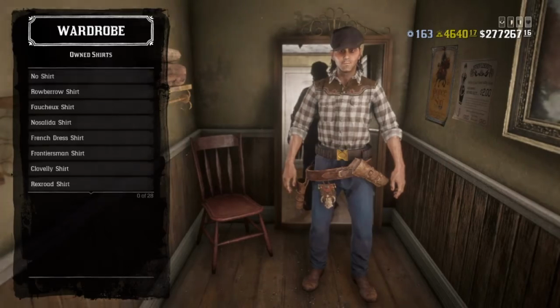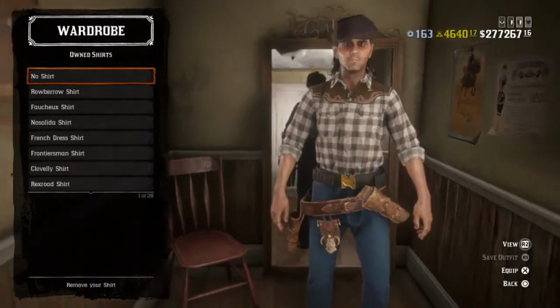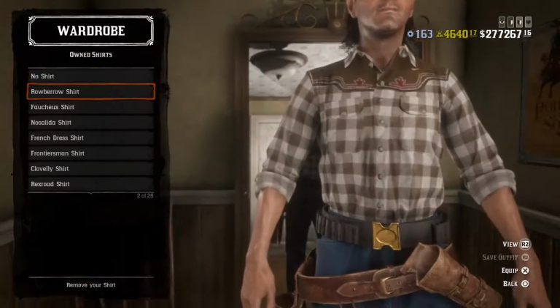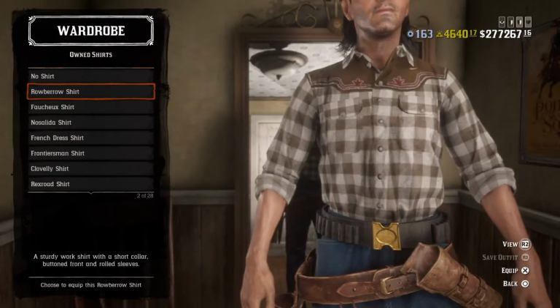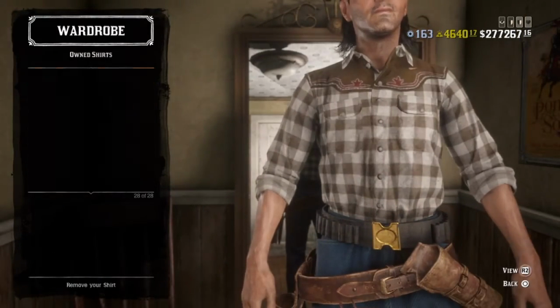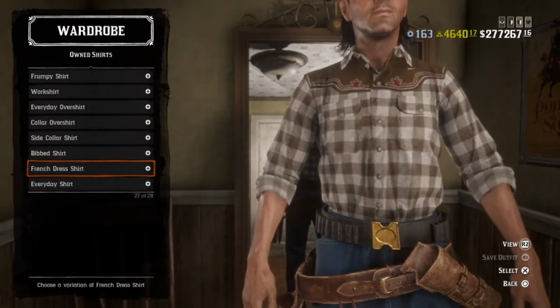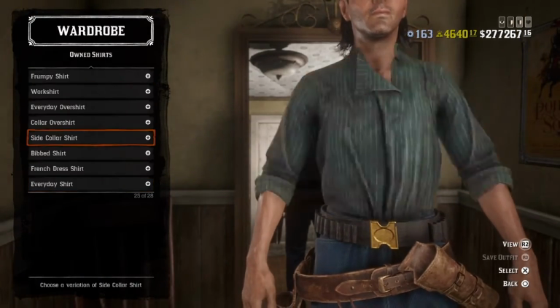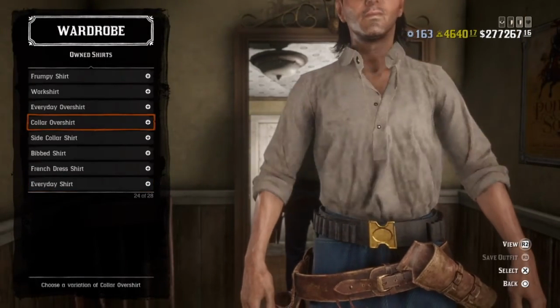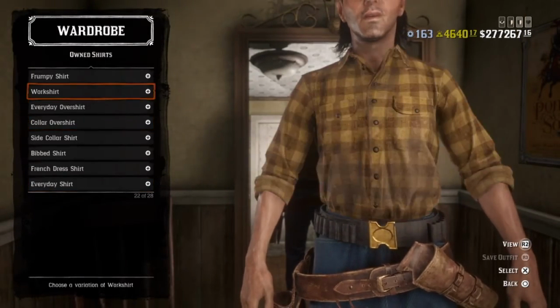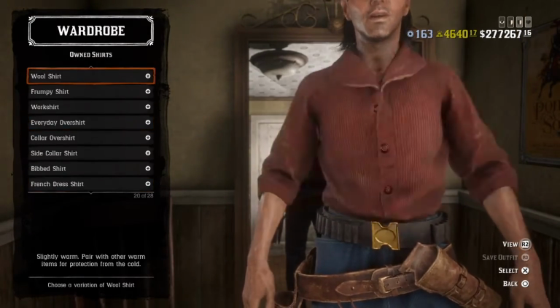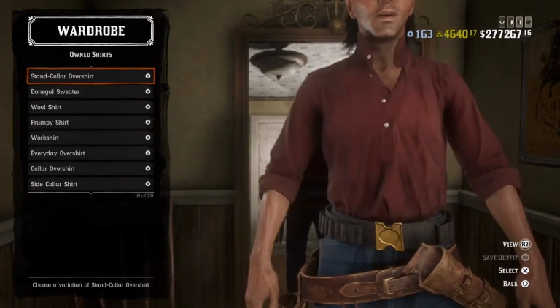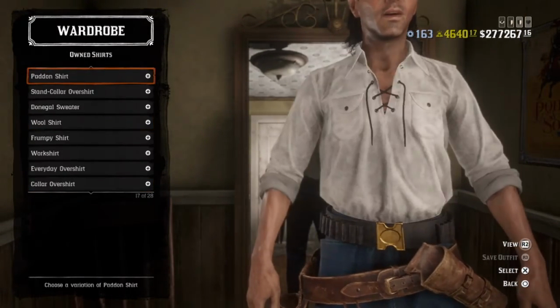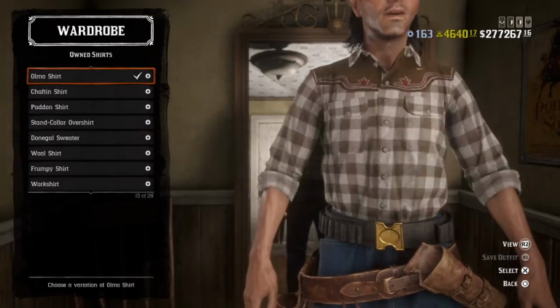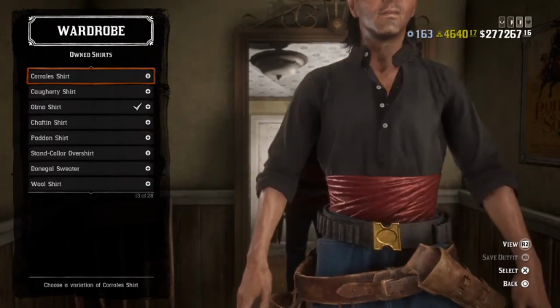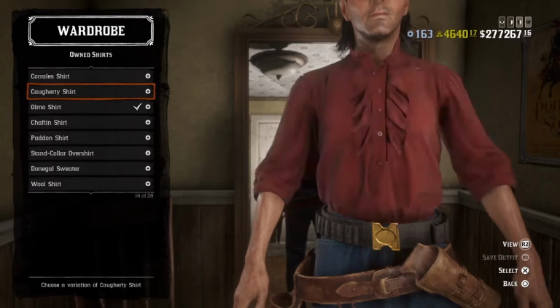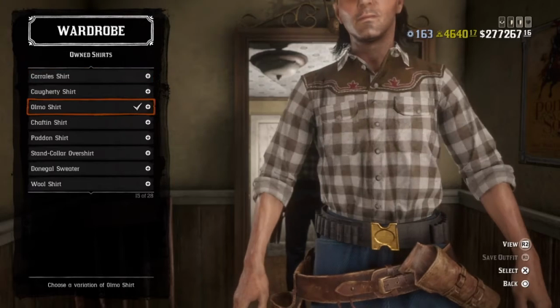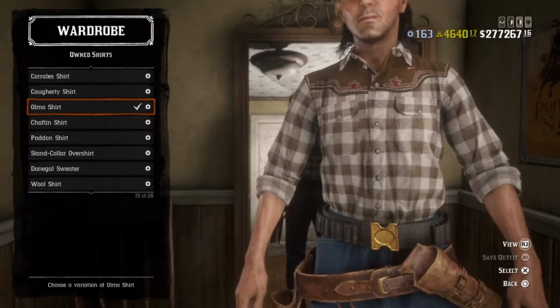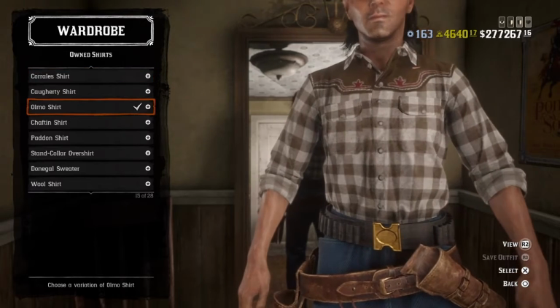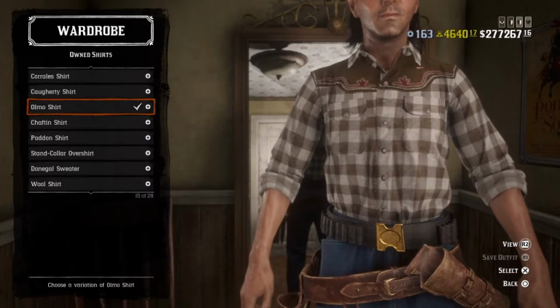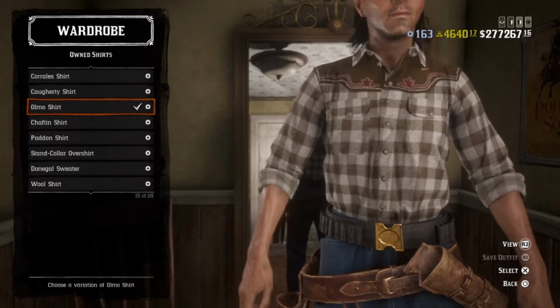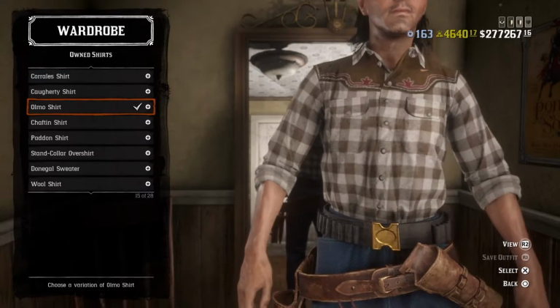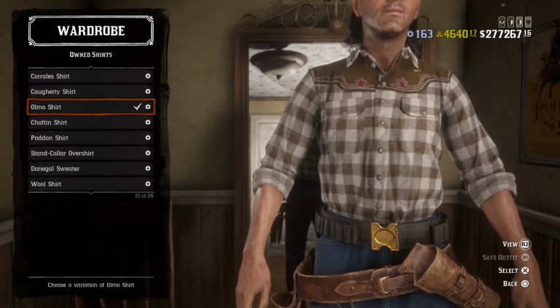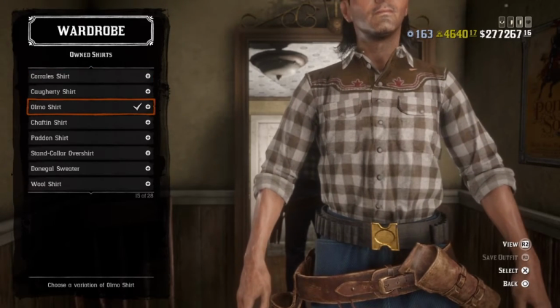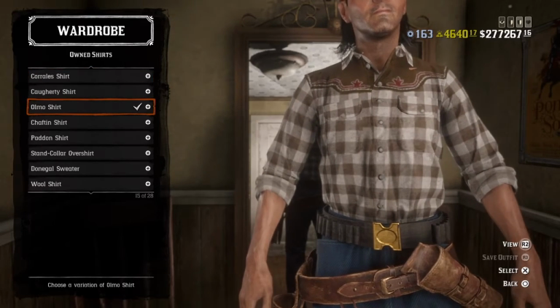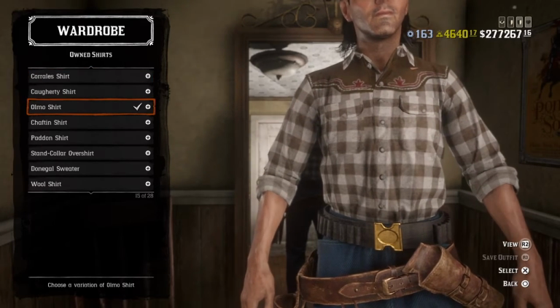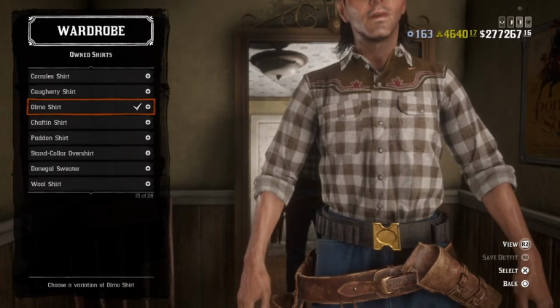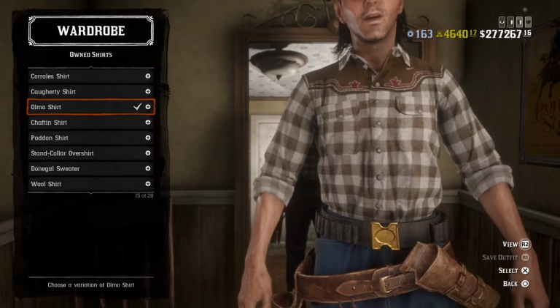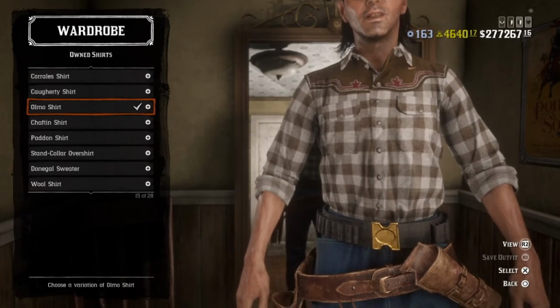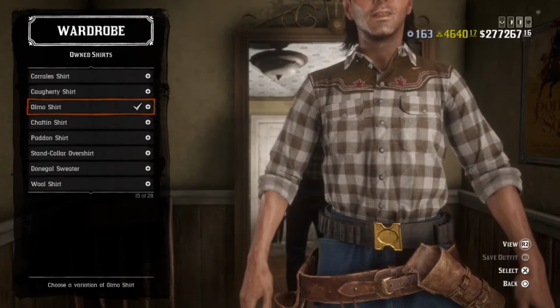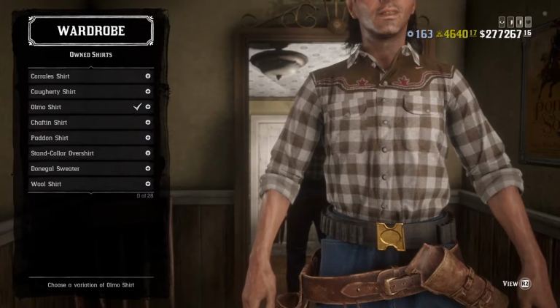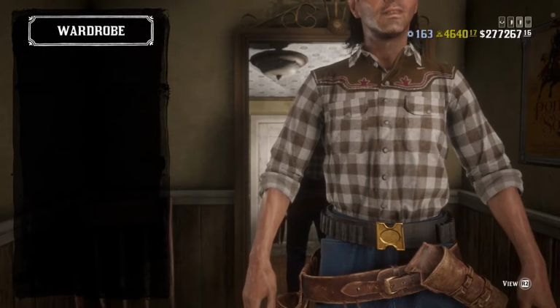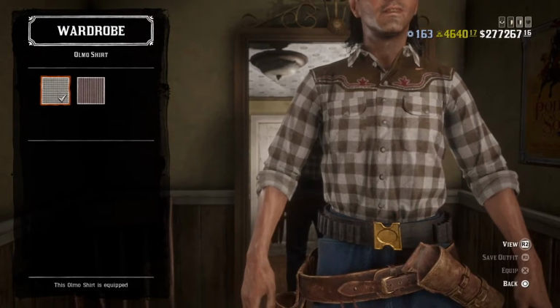Shirts. There you go — the Olmo shirt in brown.